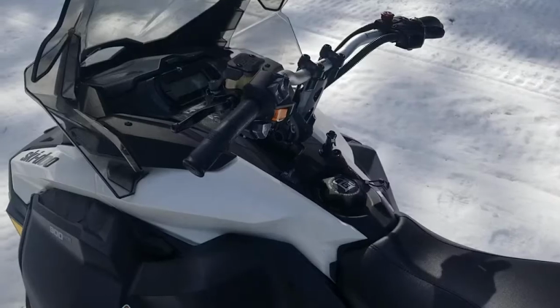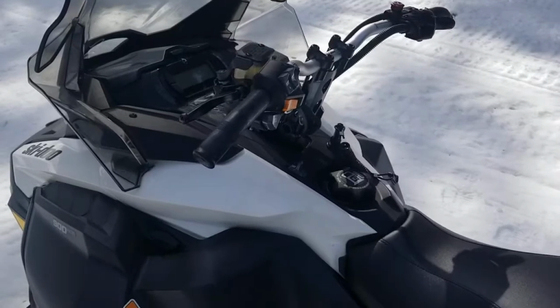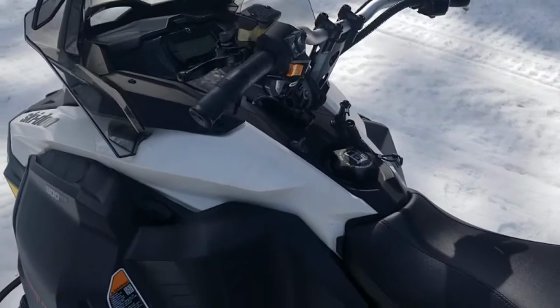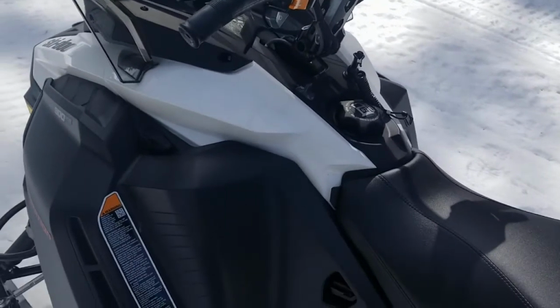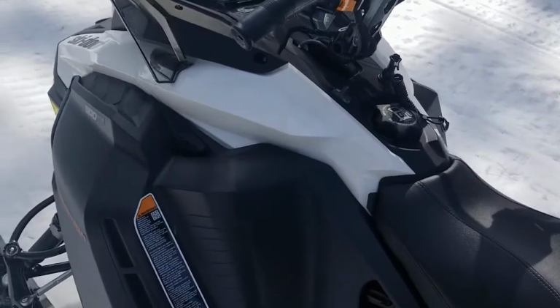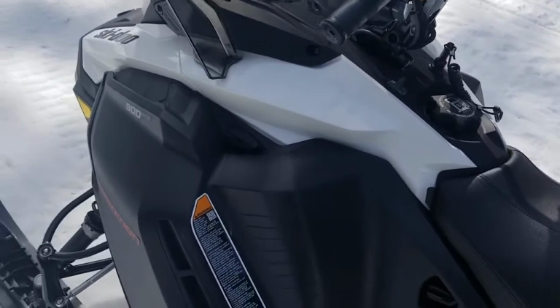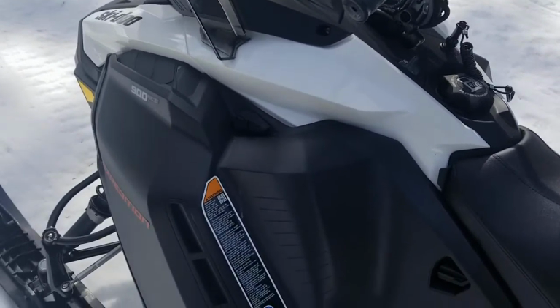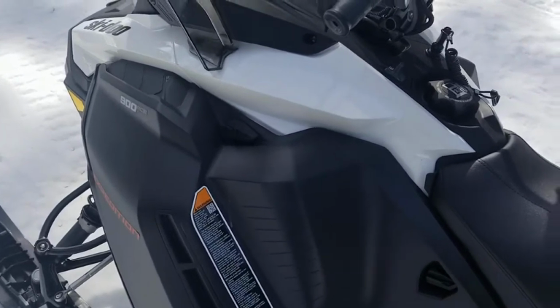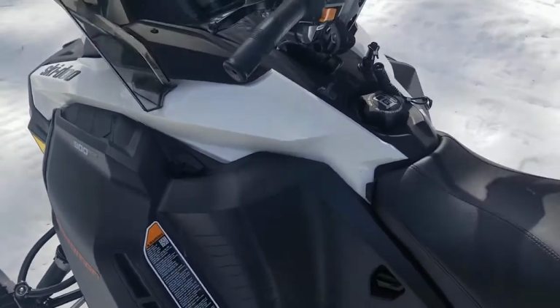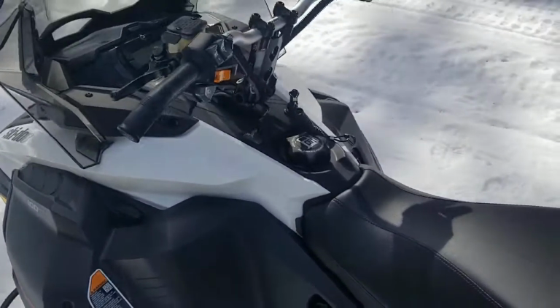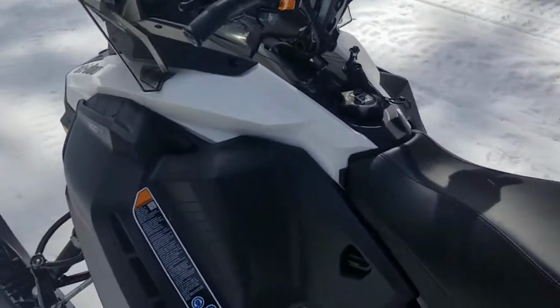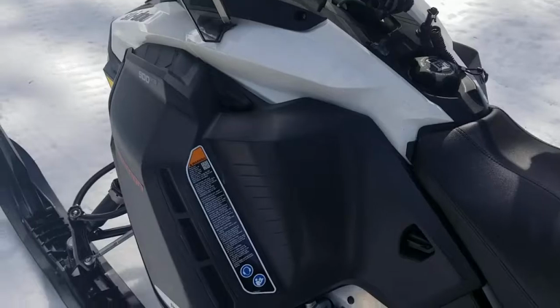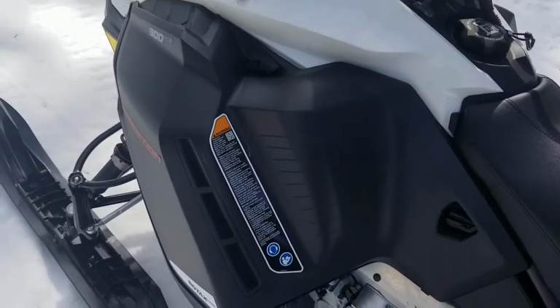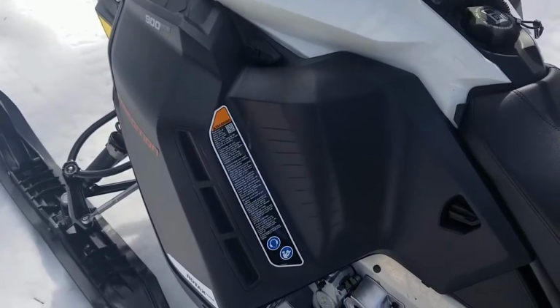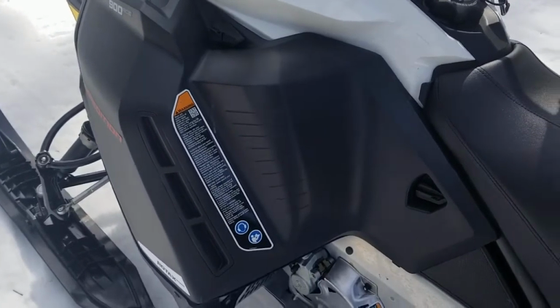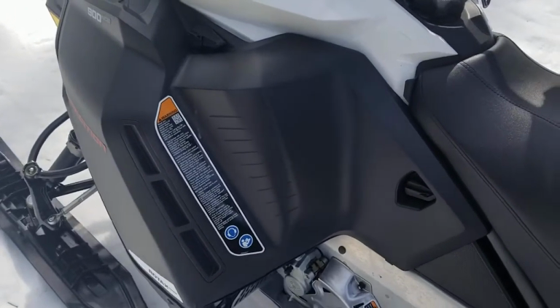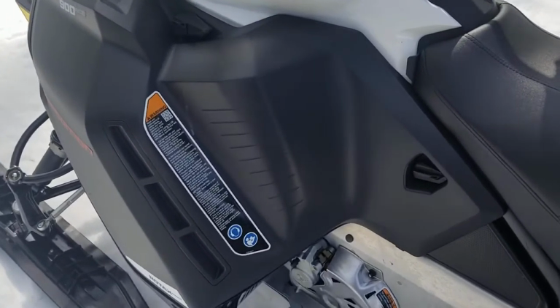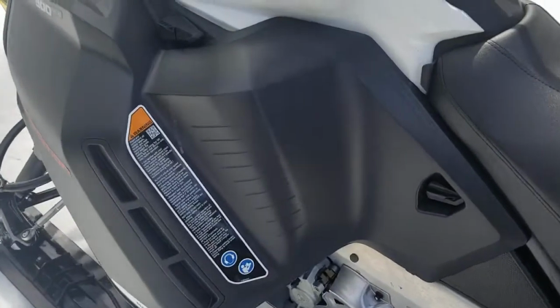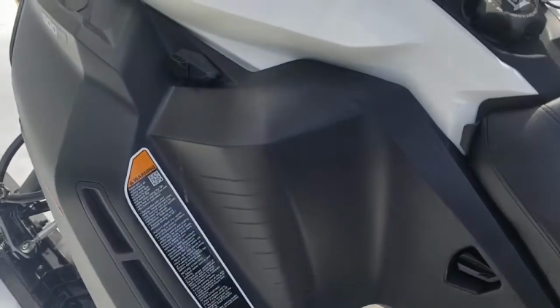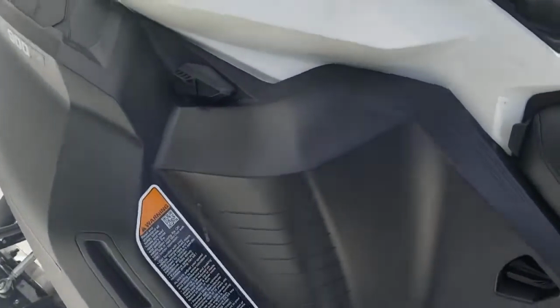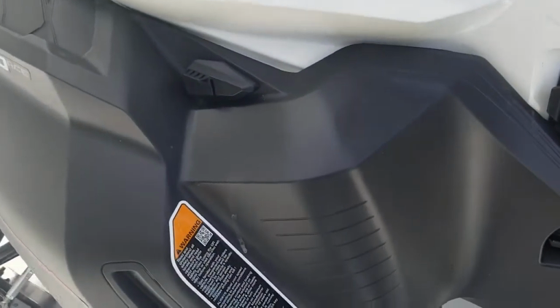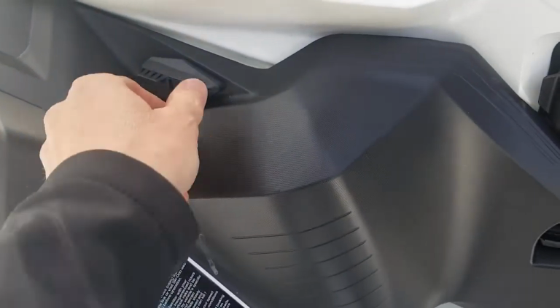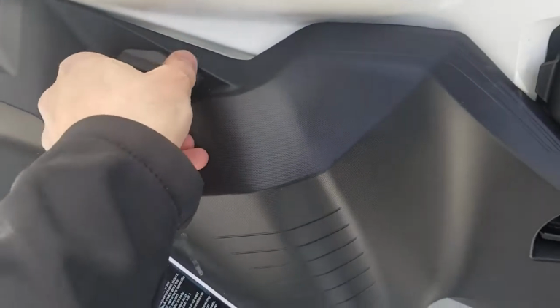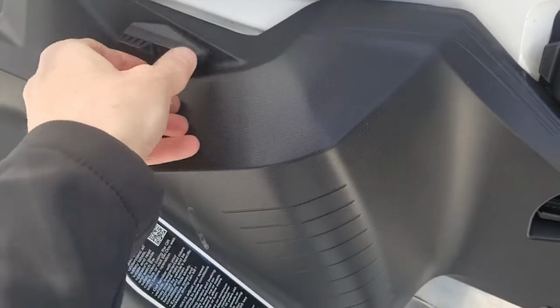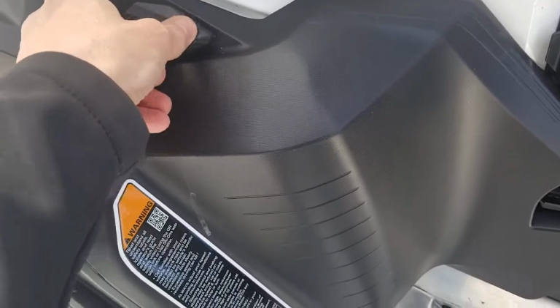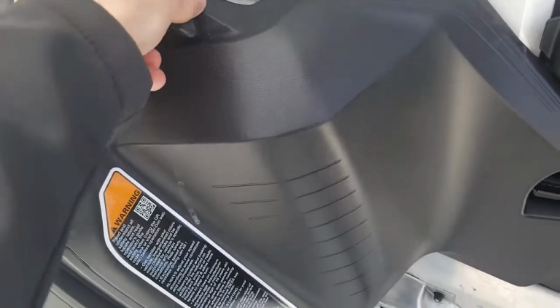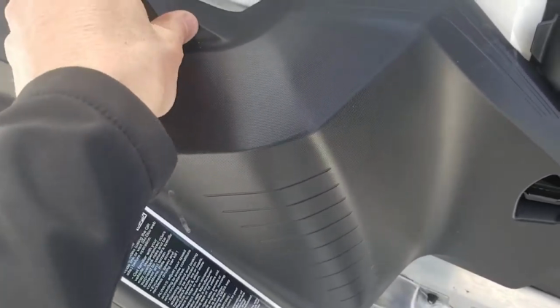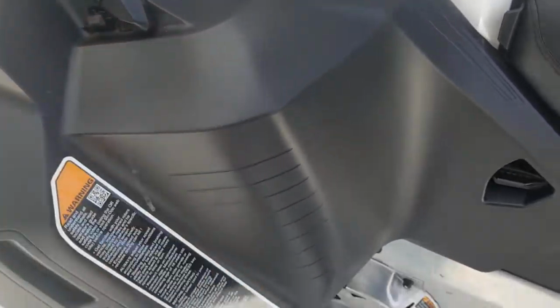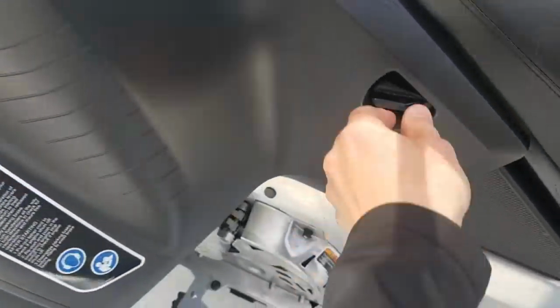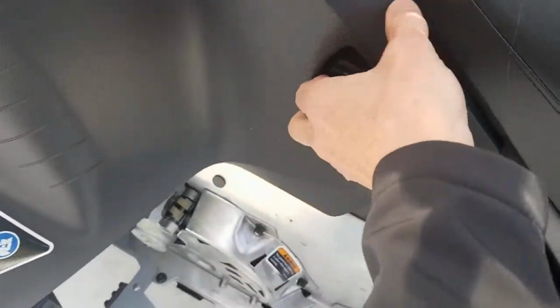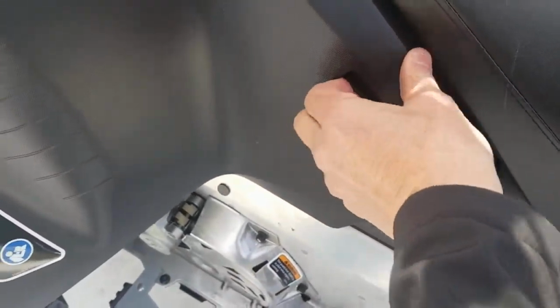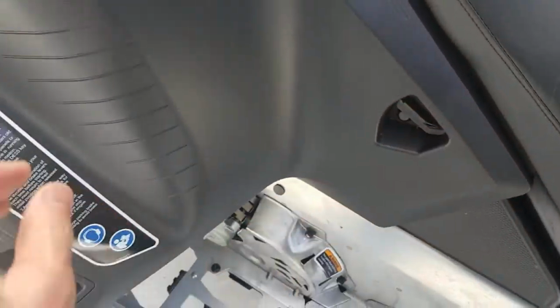Okay, we're back. The machine's turned off. The next thing I want to show you is on the left-hand side of the machine, because this is where the oil dipstick is, and there may be a time where we need to add some oil.